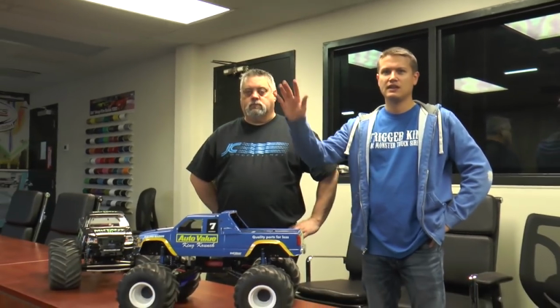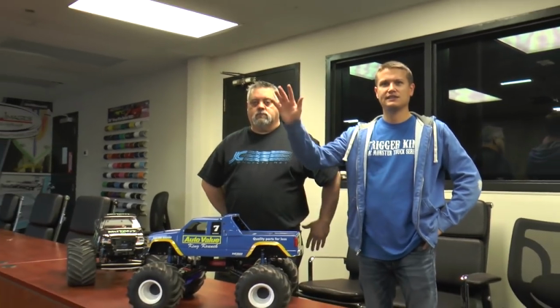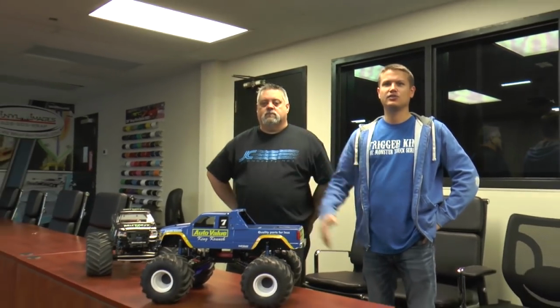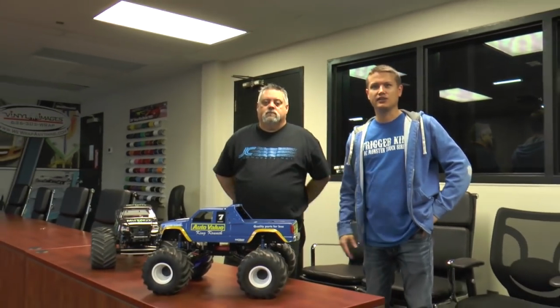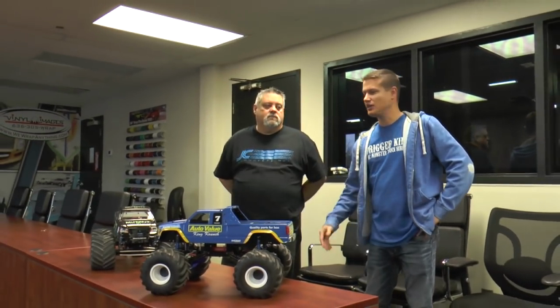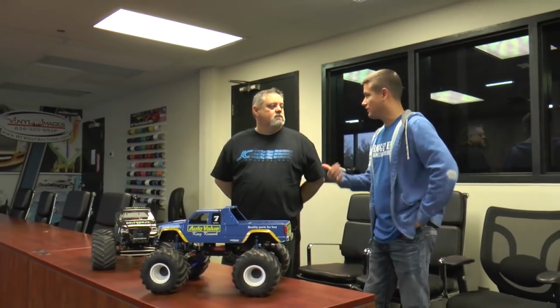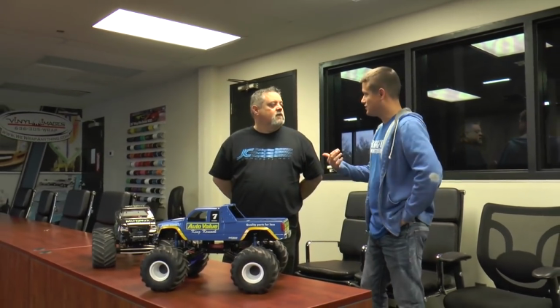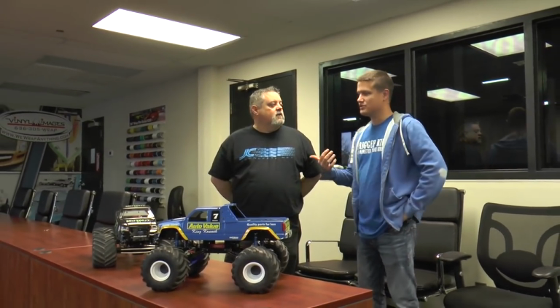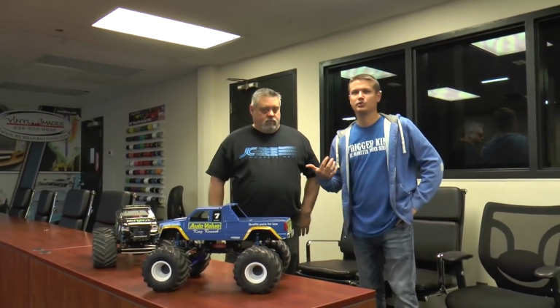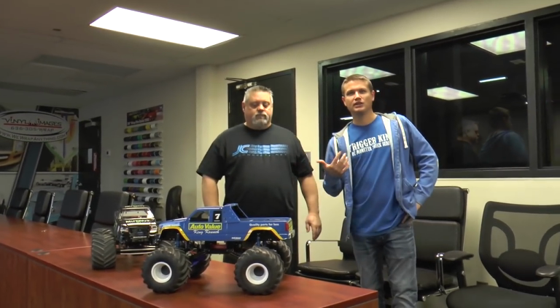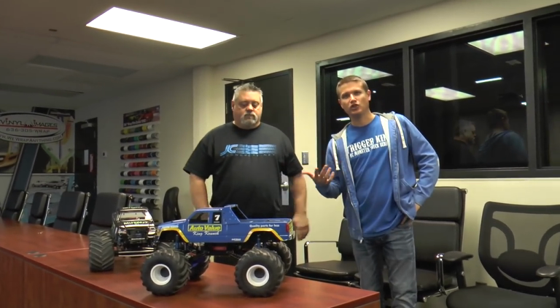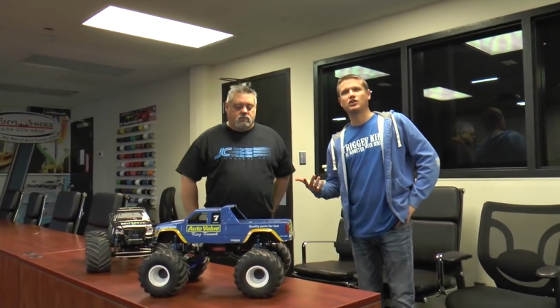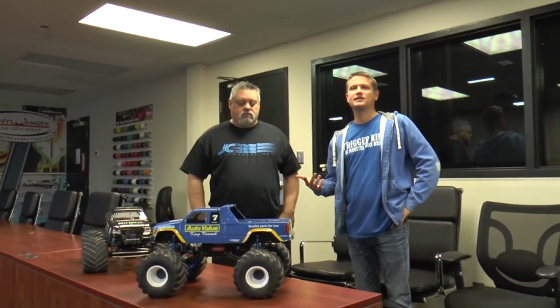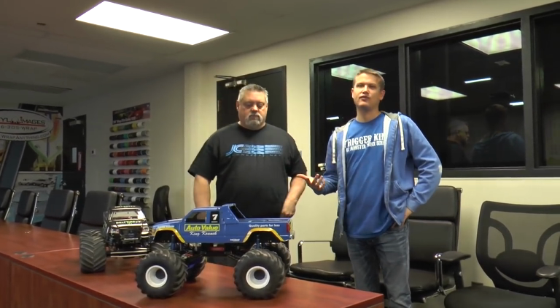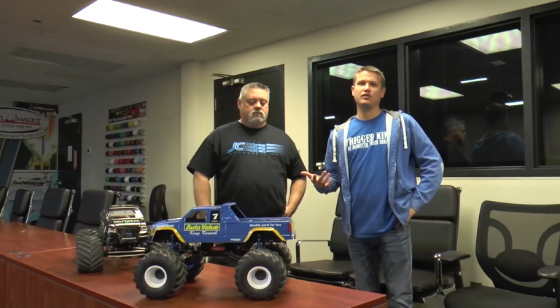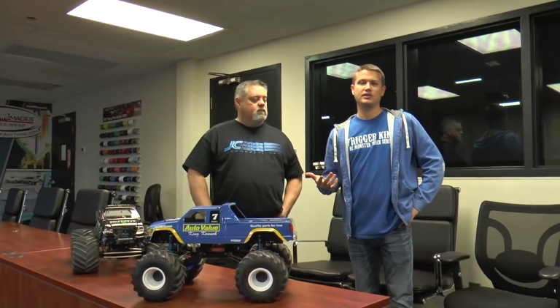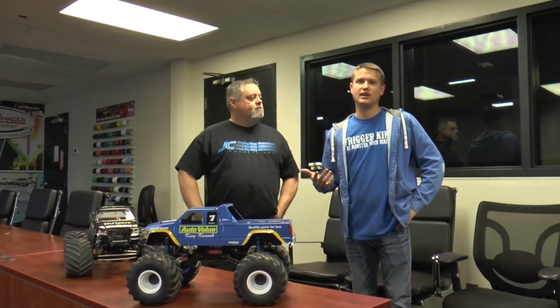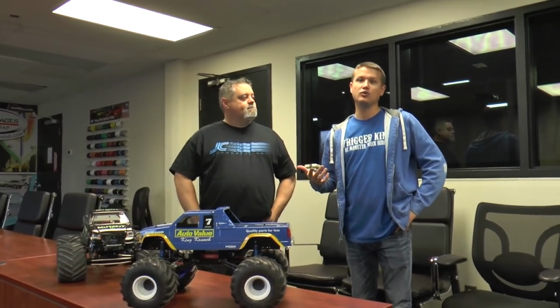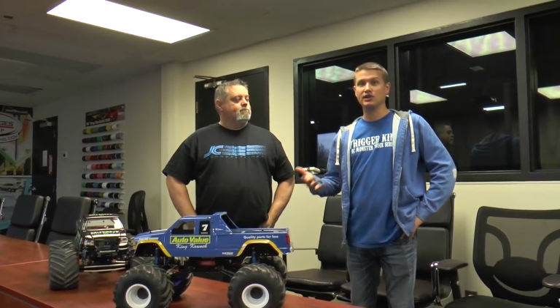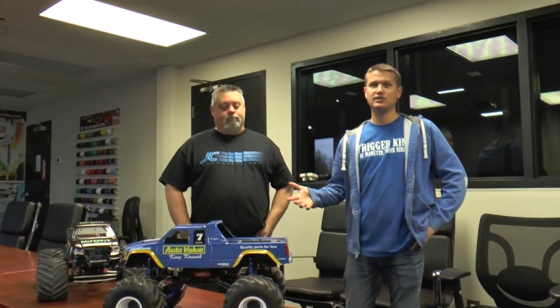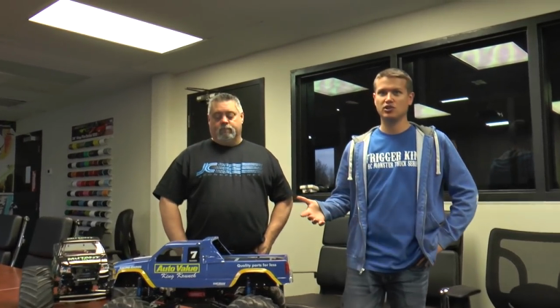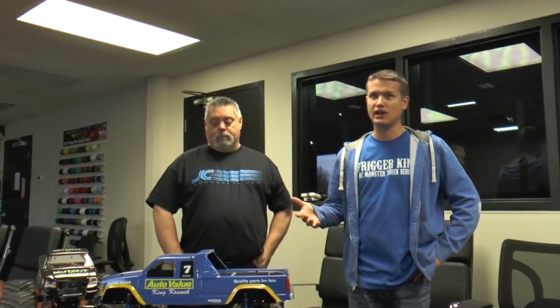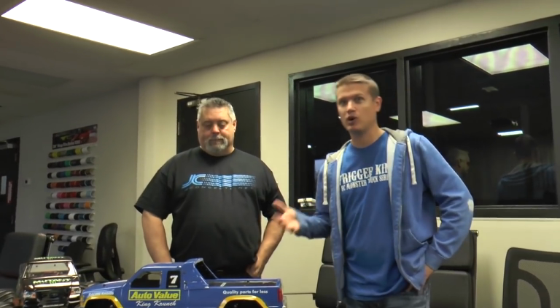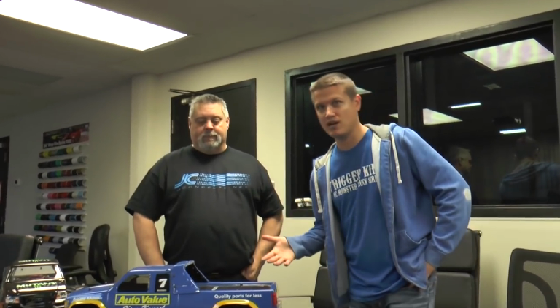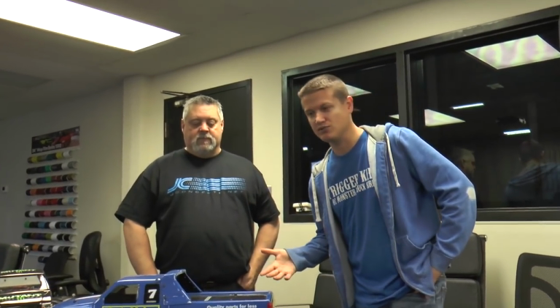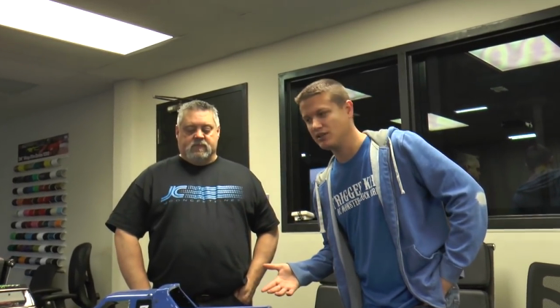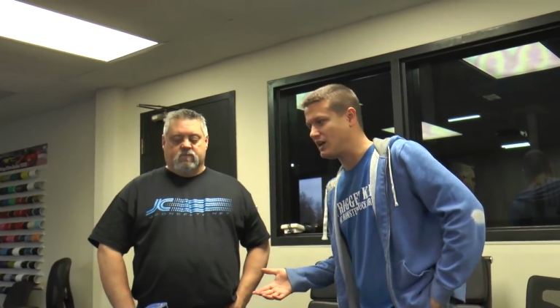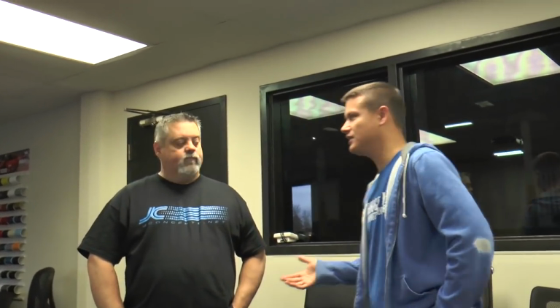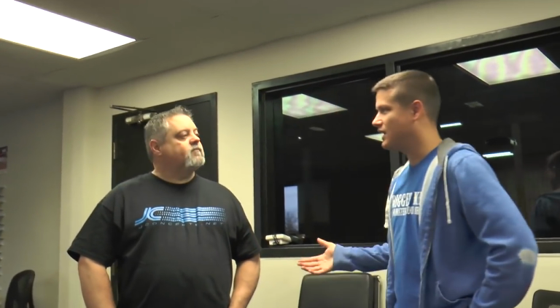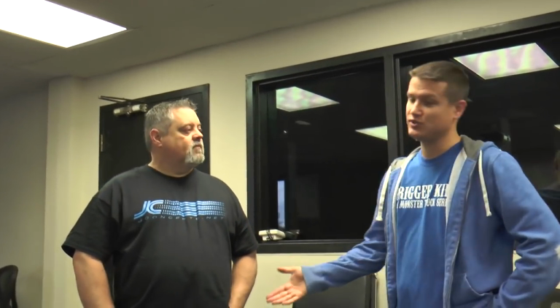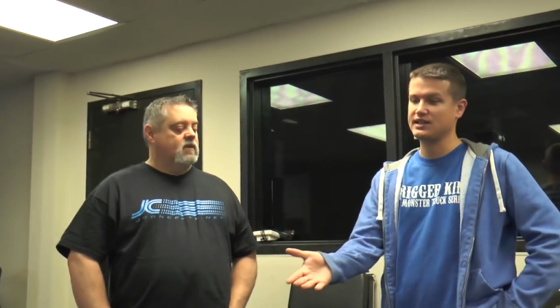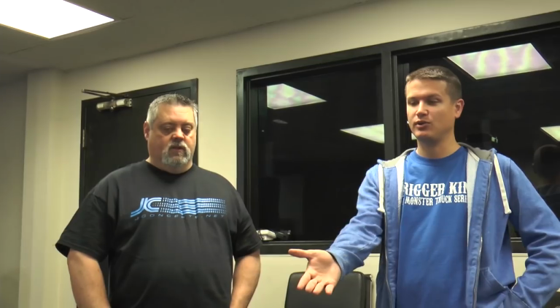Hey guys, how's it going? It's Doug with Lonnie Childress here. We're doing another Trigger King tech video — we've been trying to do a bunch of these to show you guys what we're actually running. Lonnie, I'll let you kind of take it away.